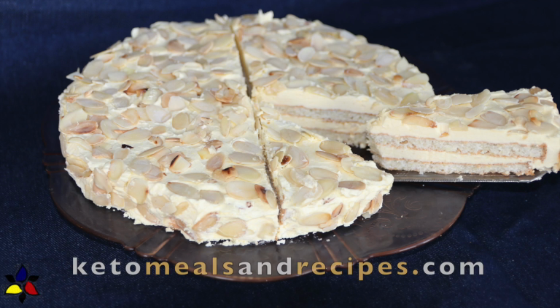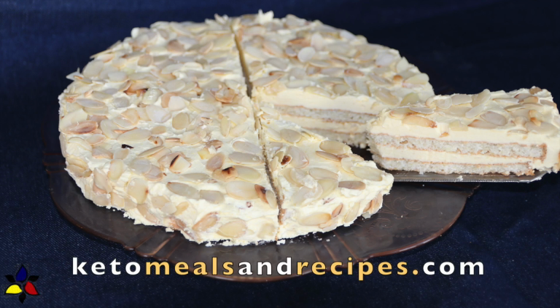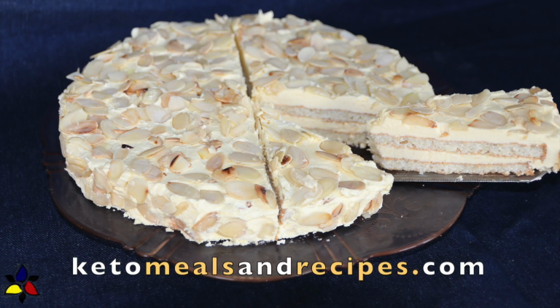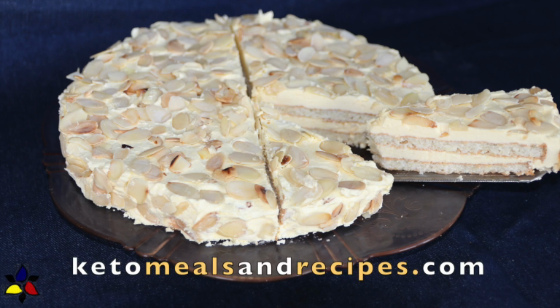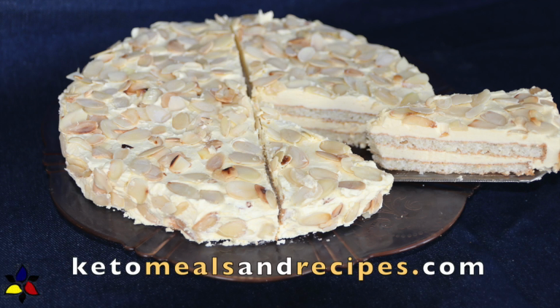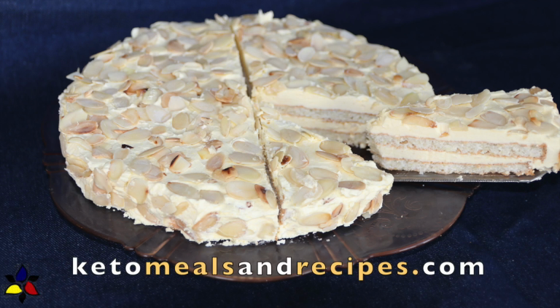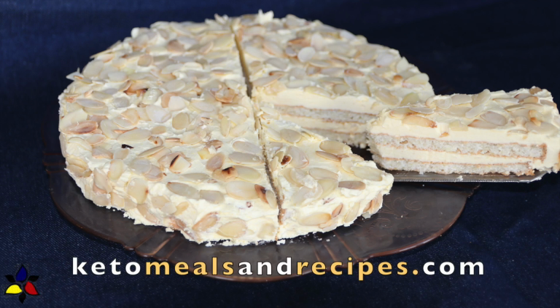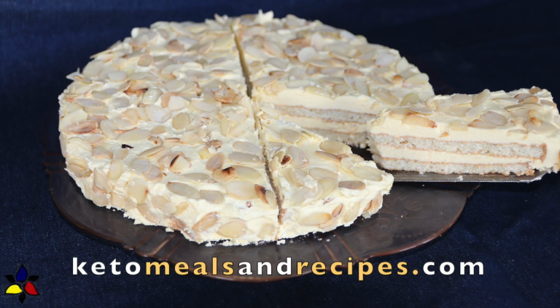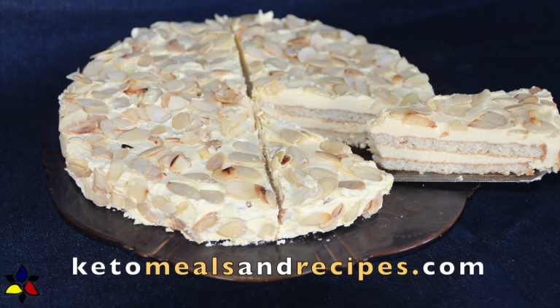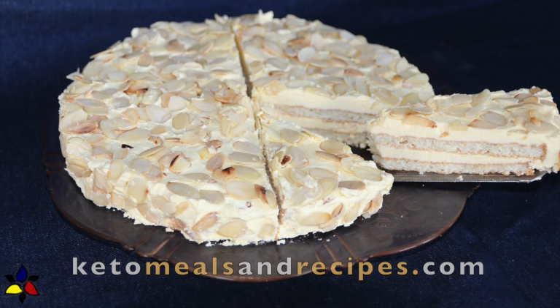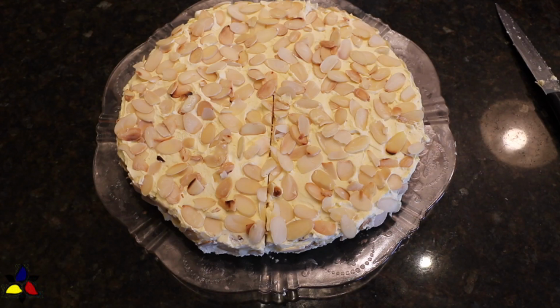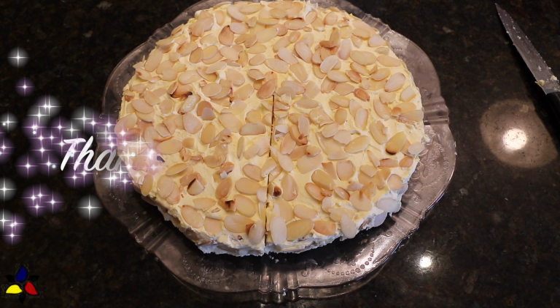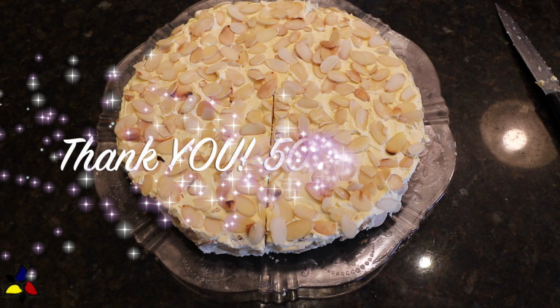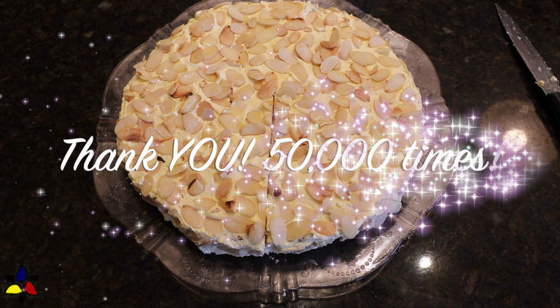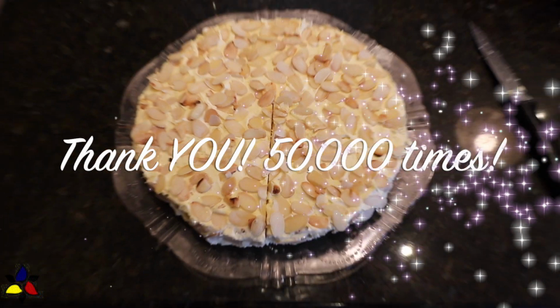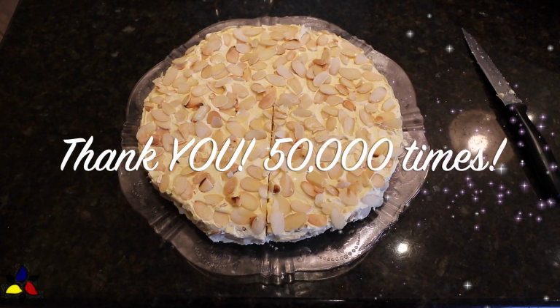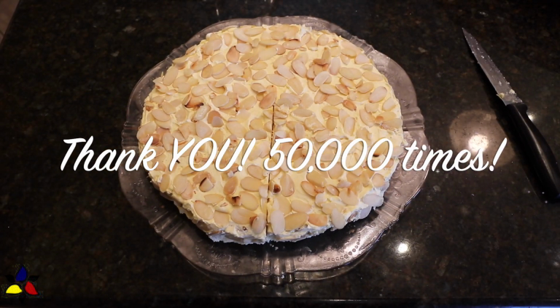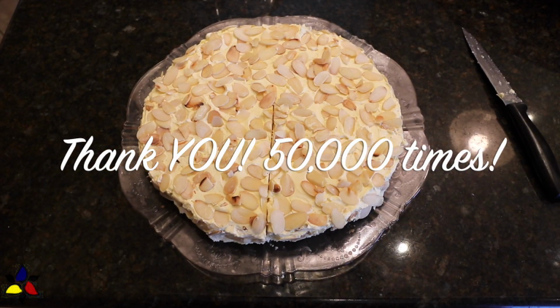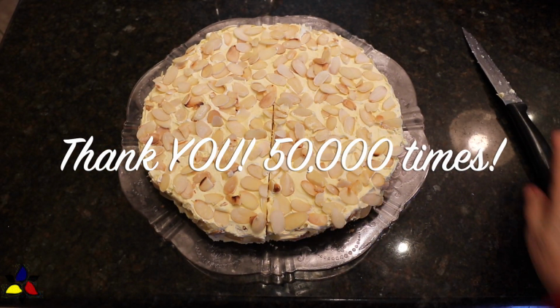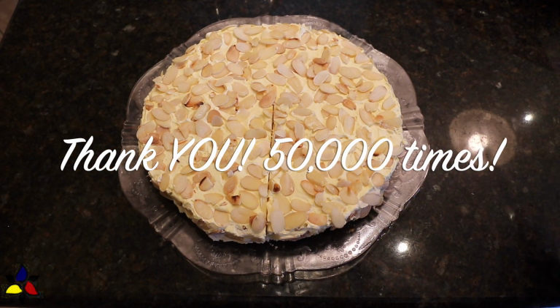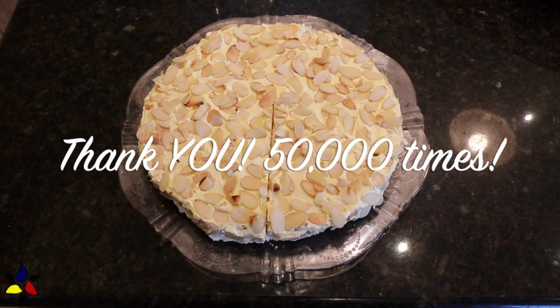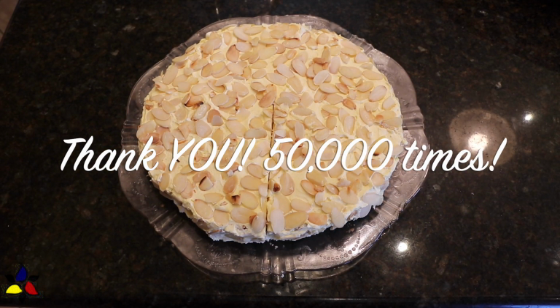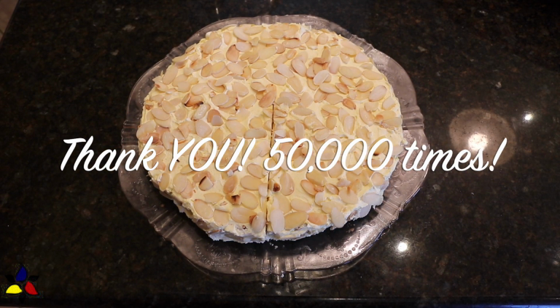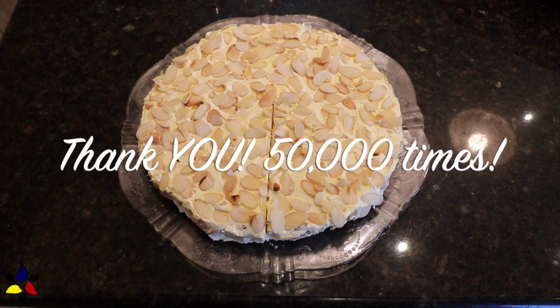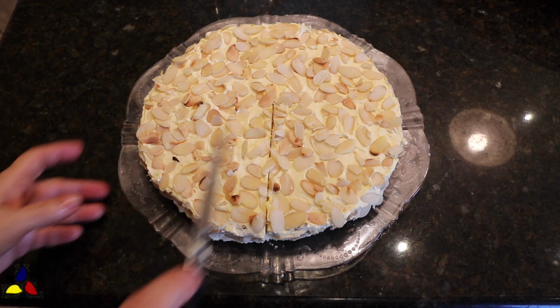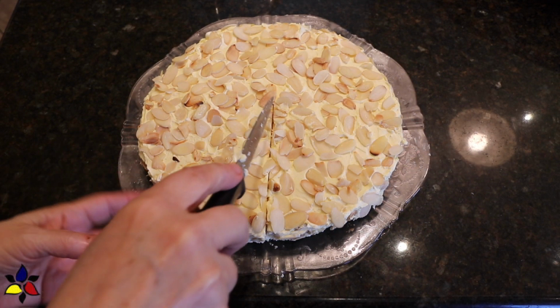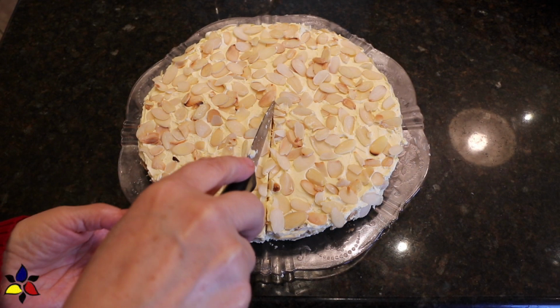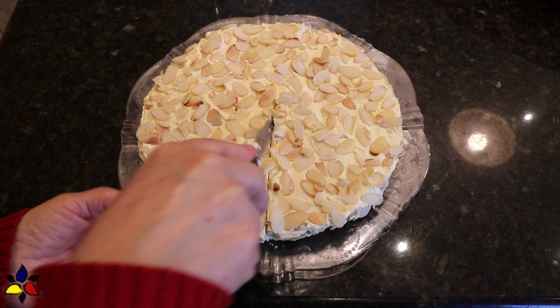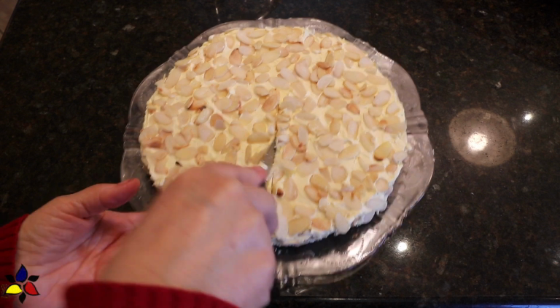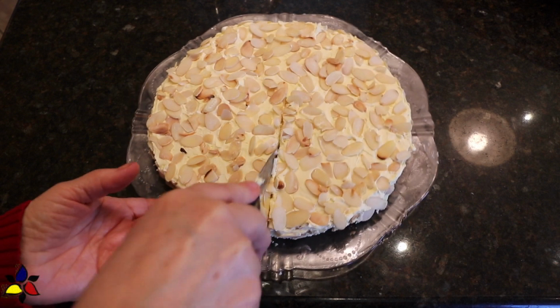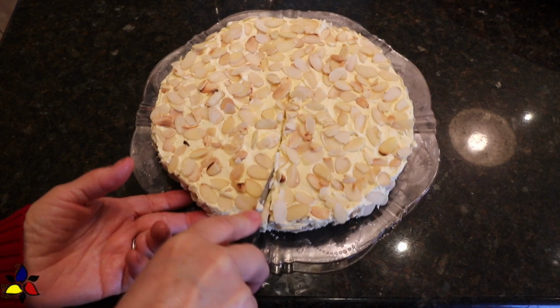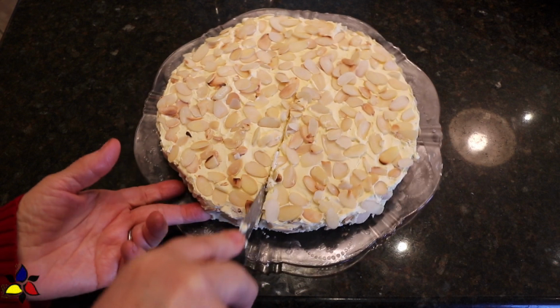Welcome to keto meals and recipes dot com. To celebrate and to thank my amazing 50,000 subscribers — what a milestone — I can't thank you enough for helping me achieve this.